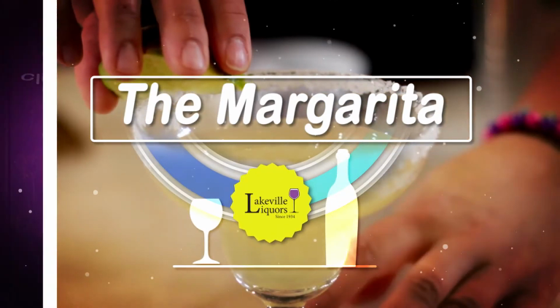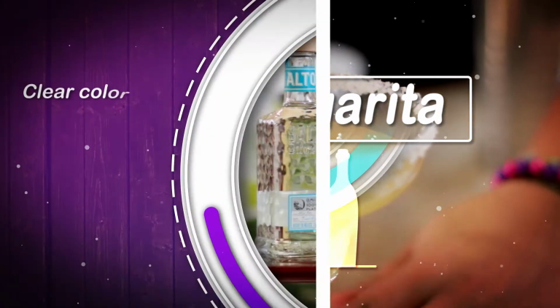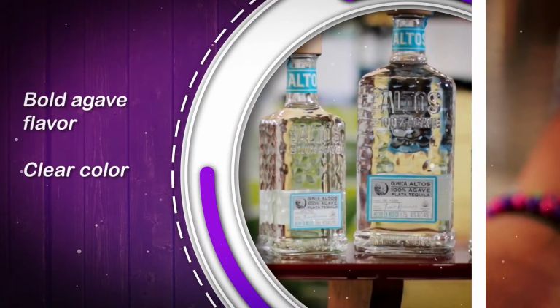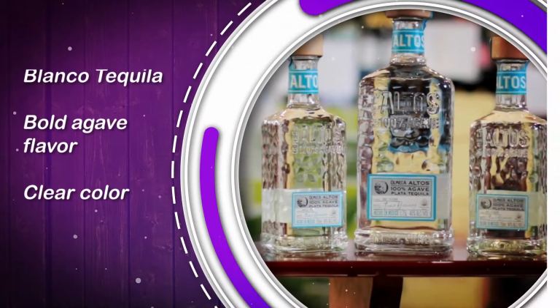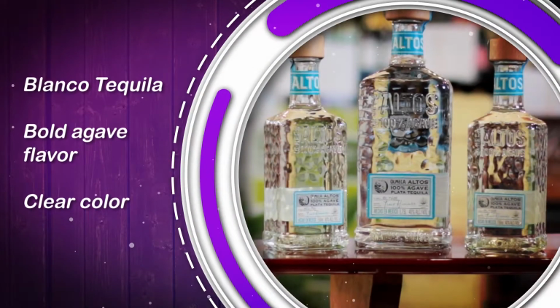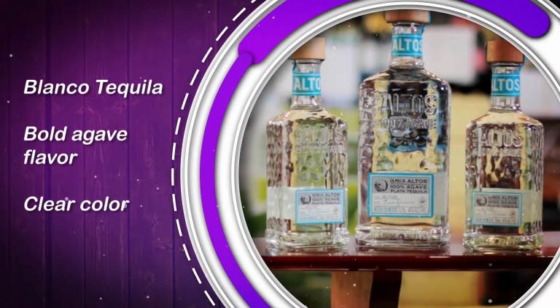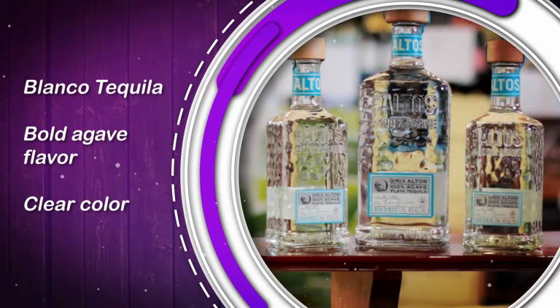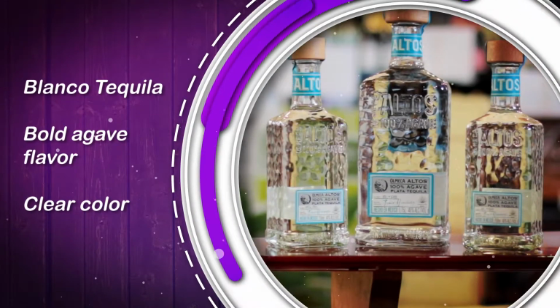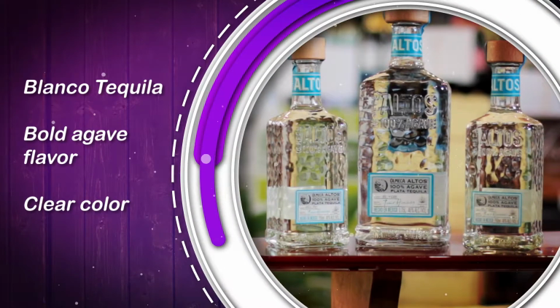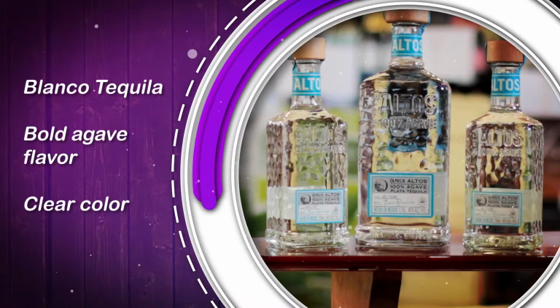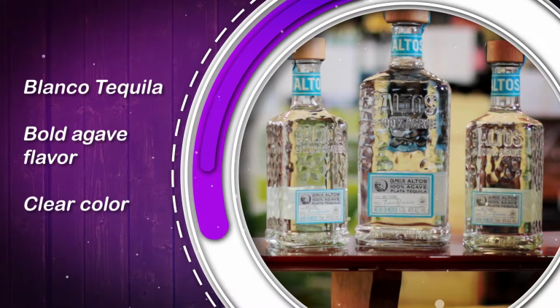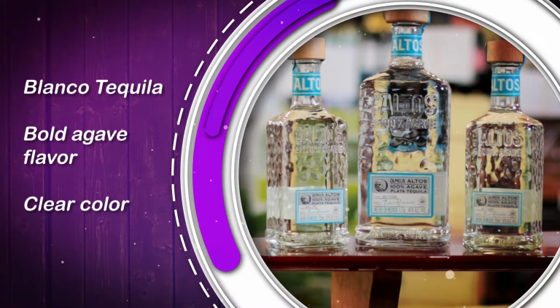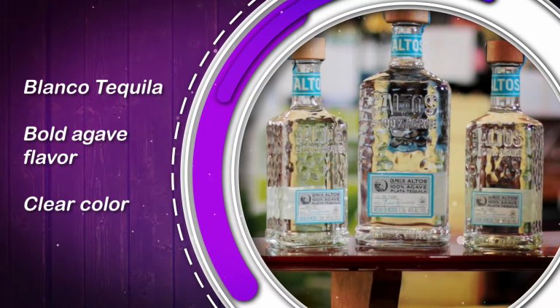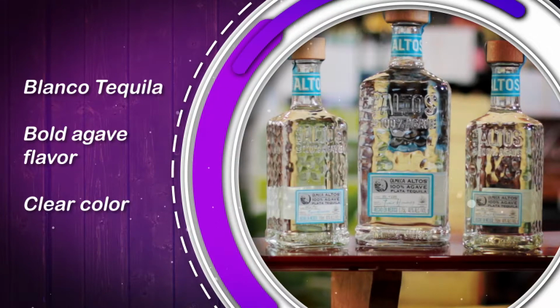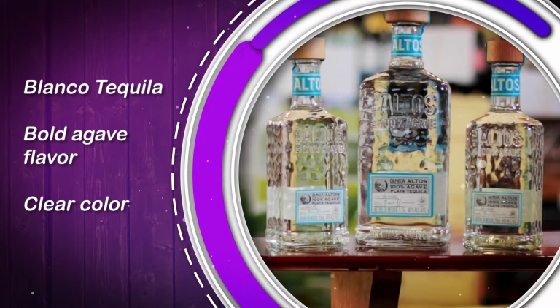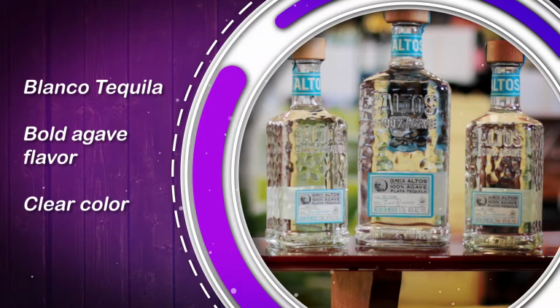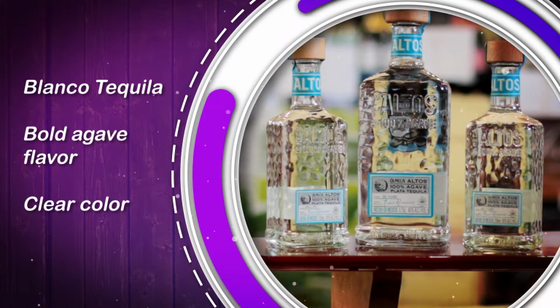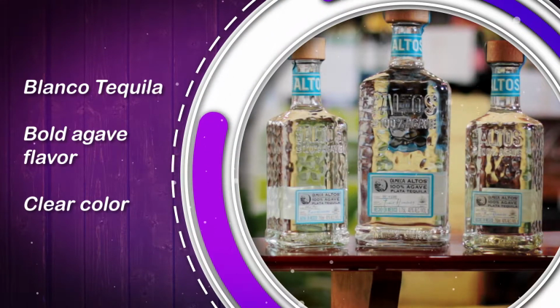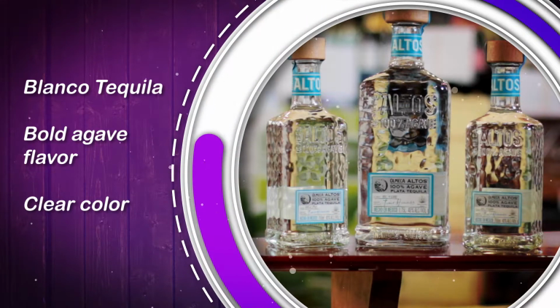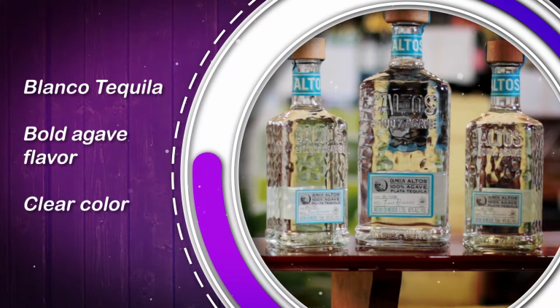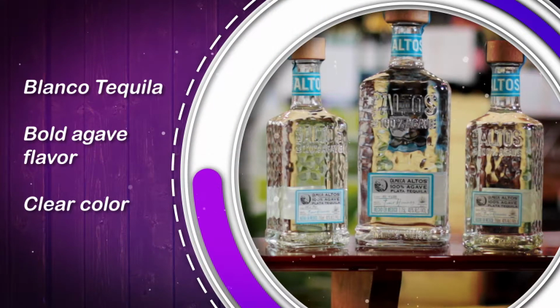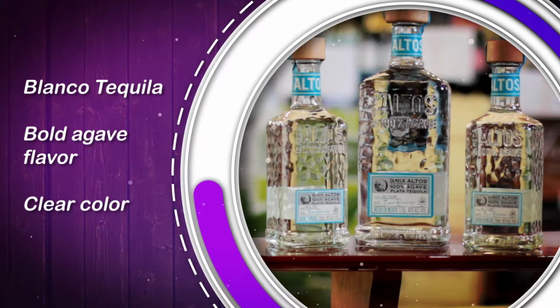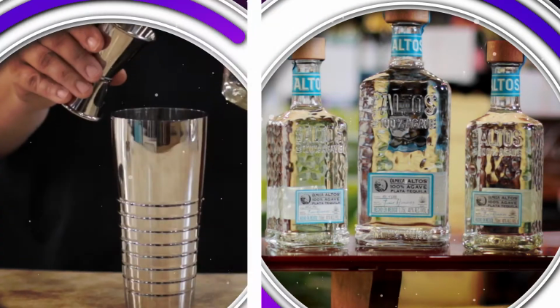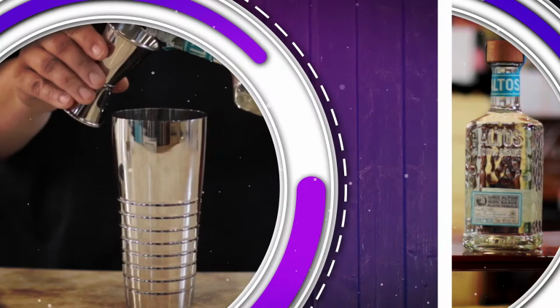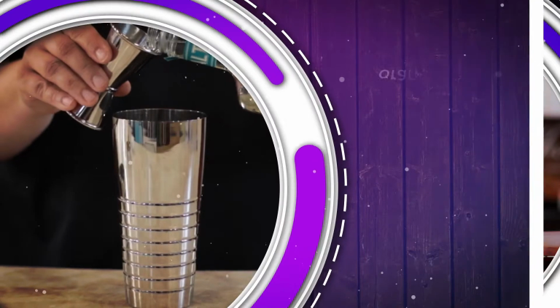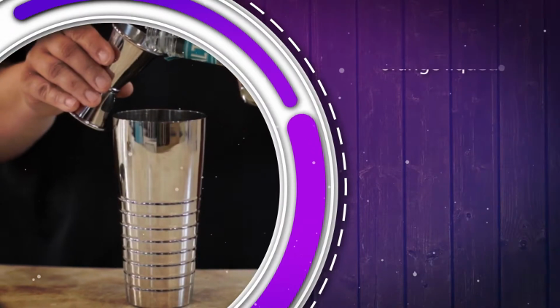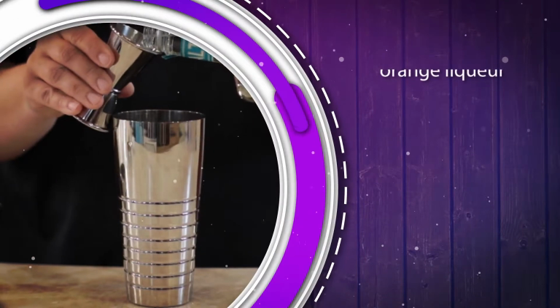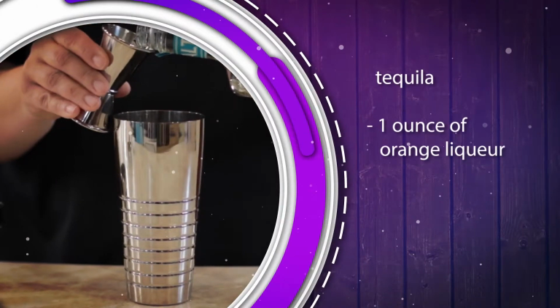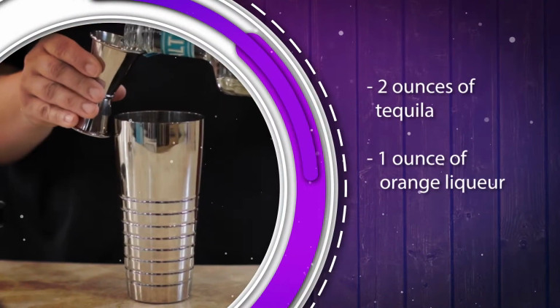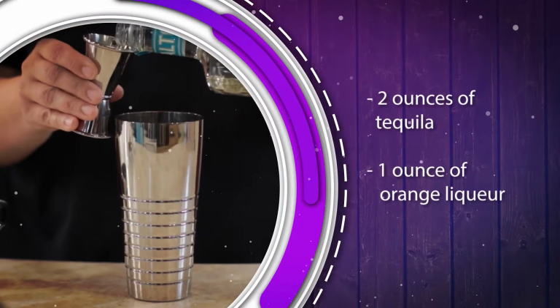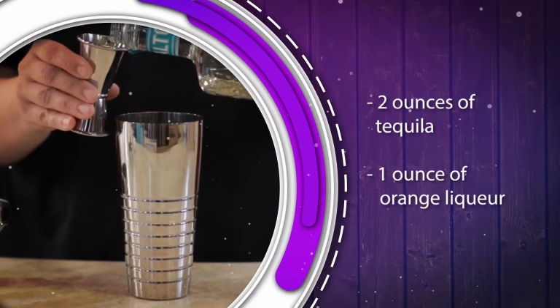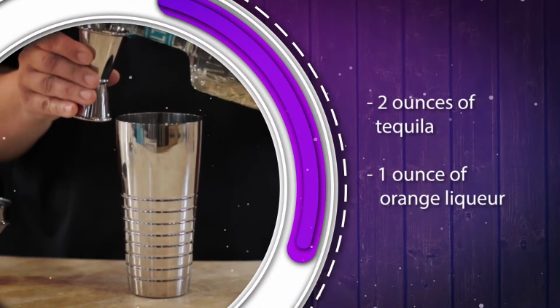Blanco or silver tequila is used the most with cocktails. It has the boldest agave flavor, generally costs a bit less, and there's no color to interfere with the color of the cocktail. I'm going to put two ounces into a cocktail shaker.